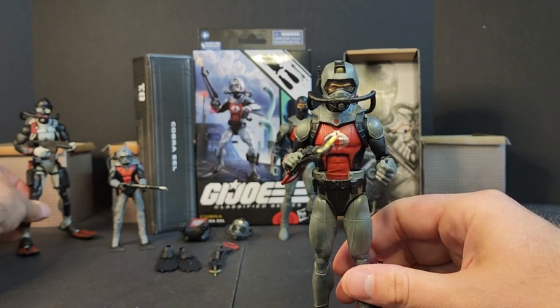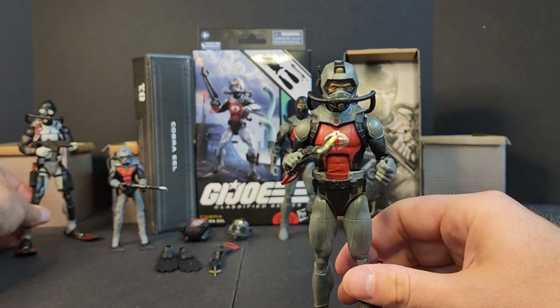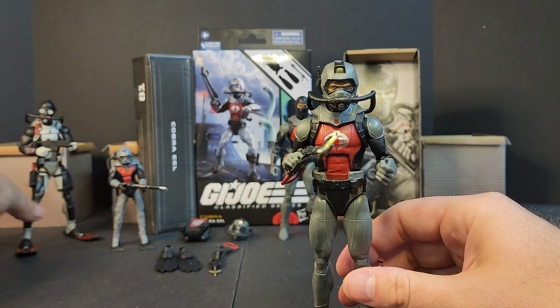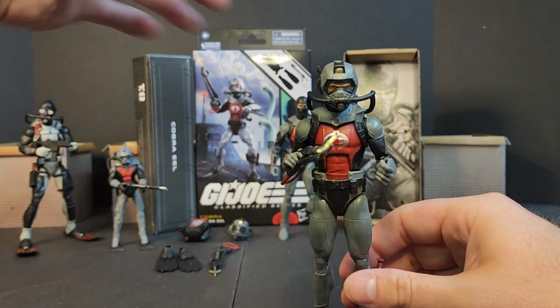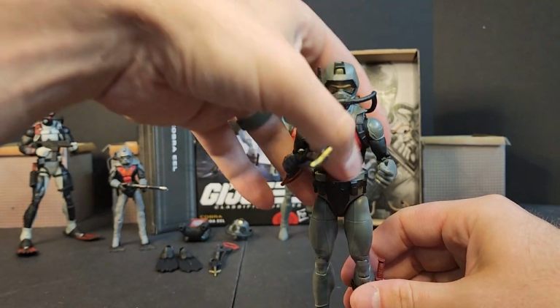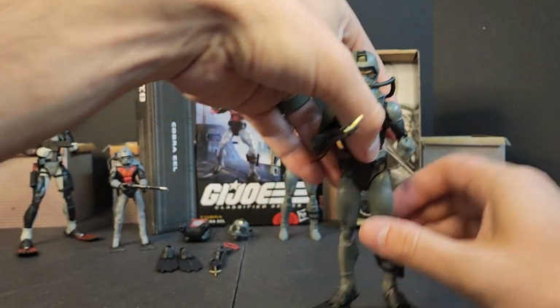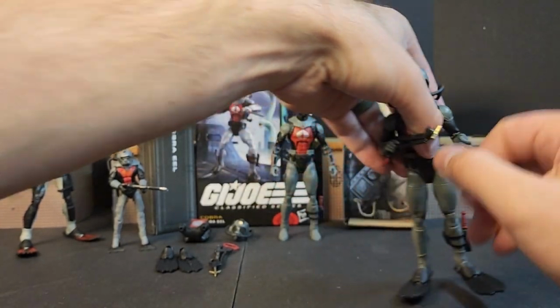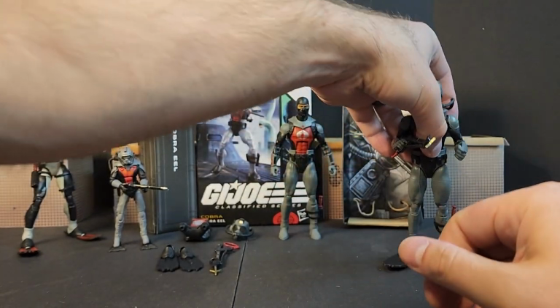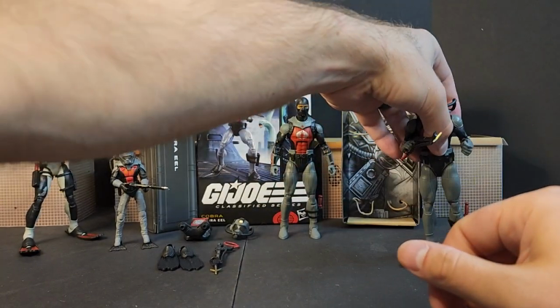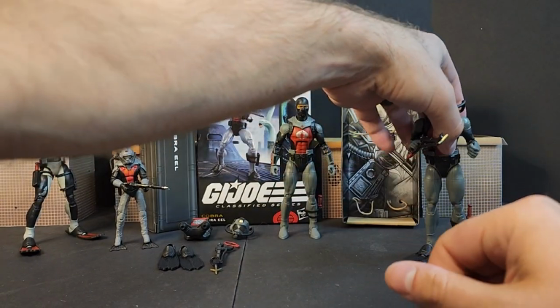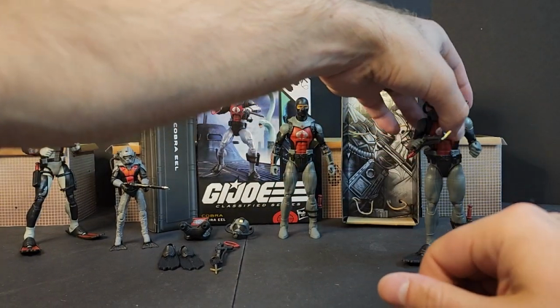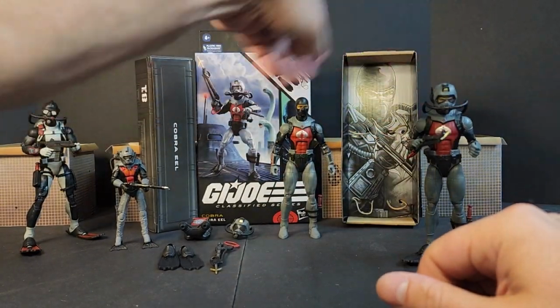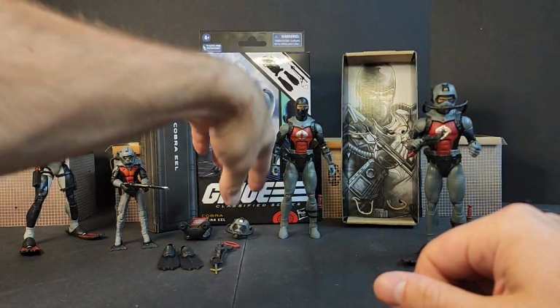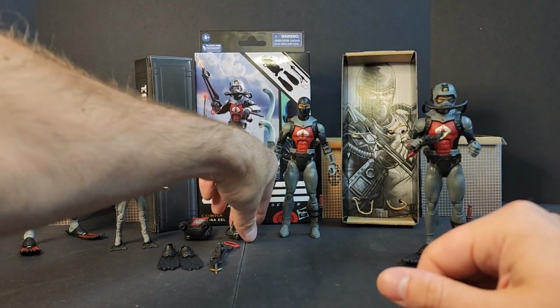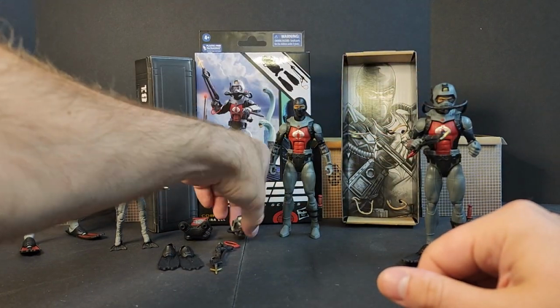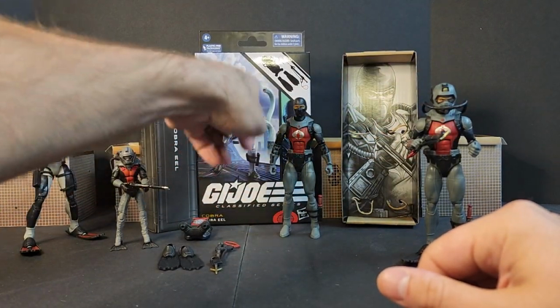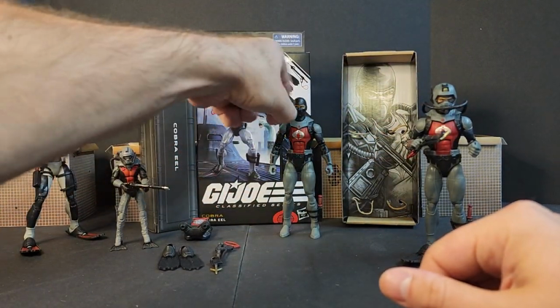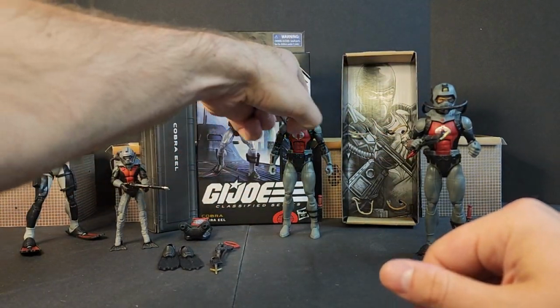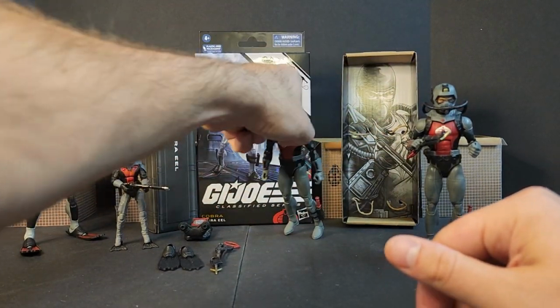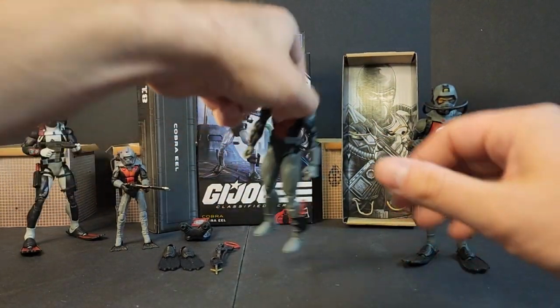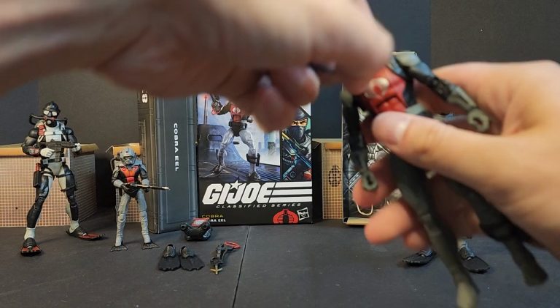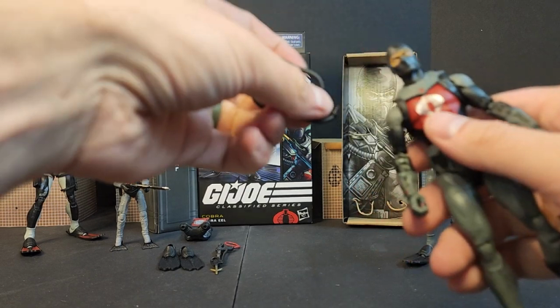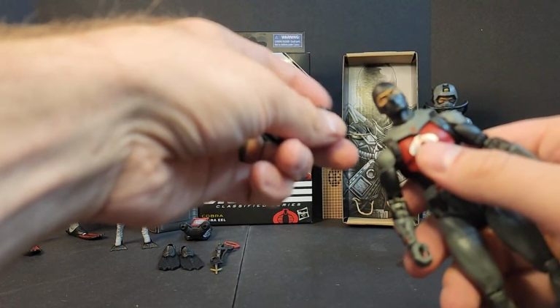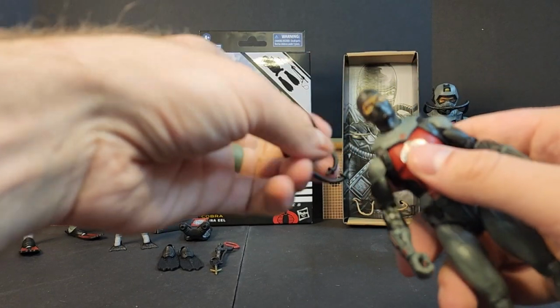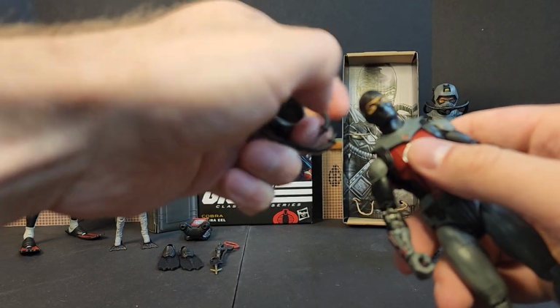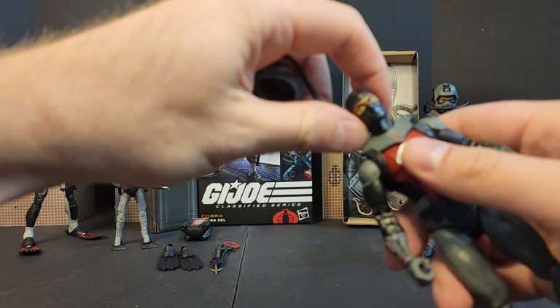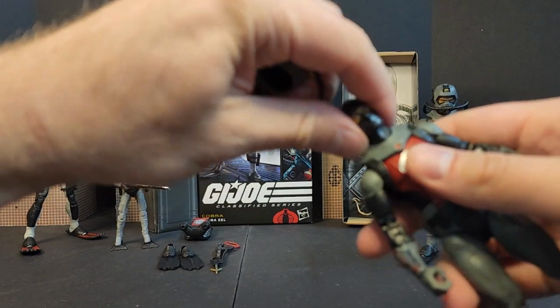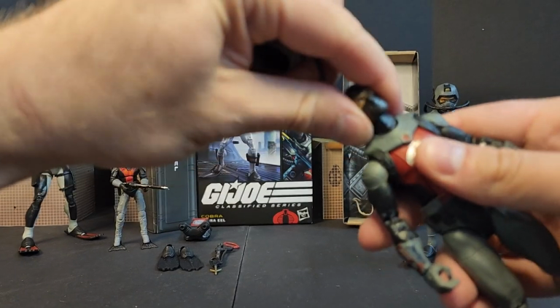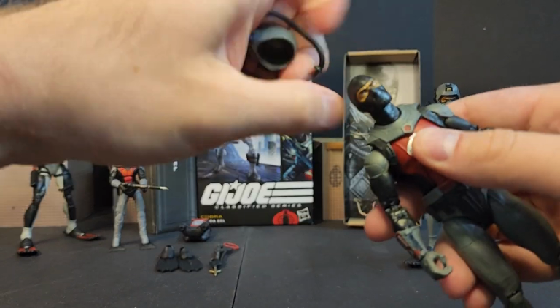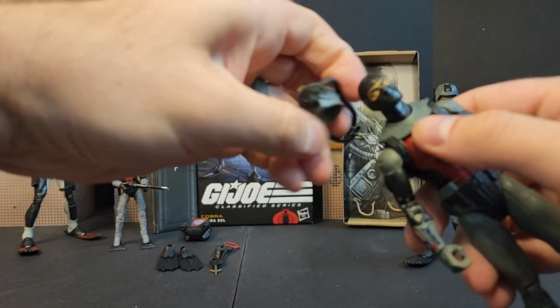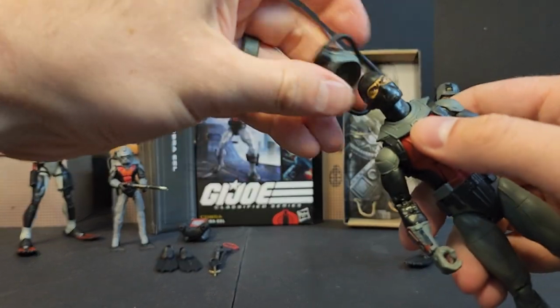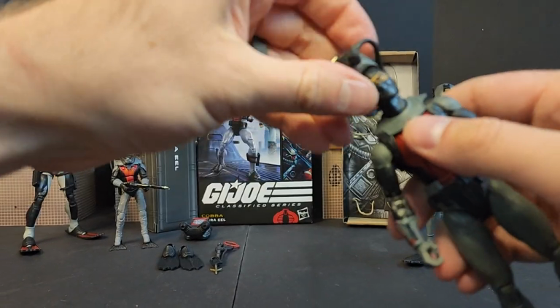Overall, a super fun figure. I can't wait to see all the crazy dios and shots that people take with him. Let's try to get the helmet on camera real quick — it's a squeeze.